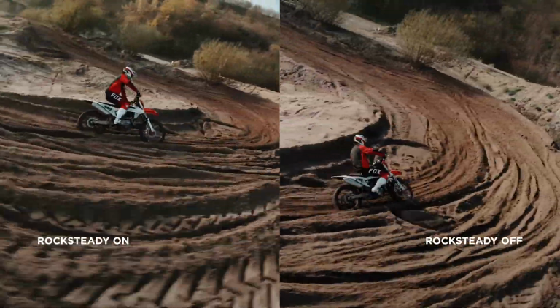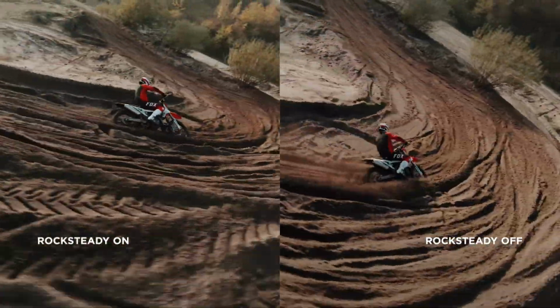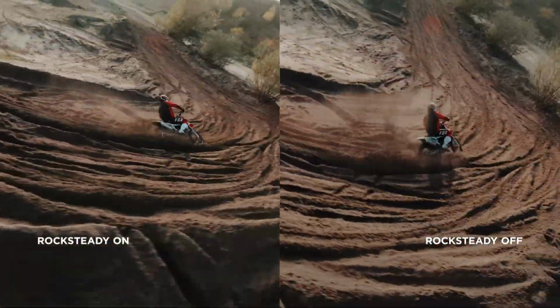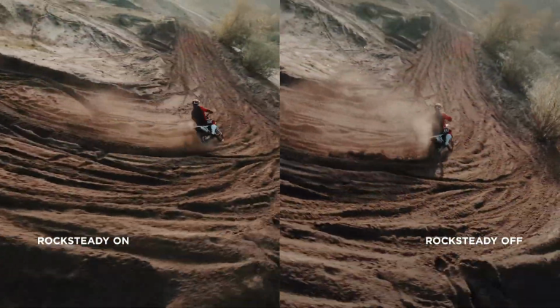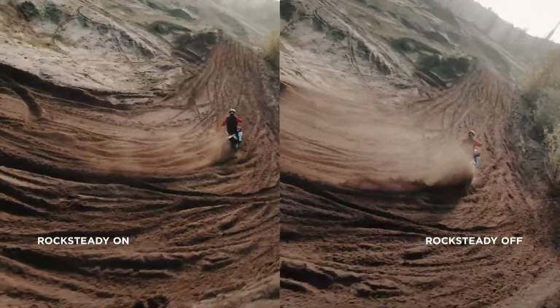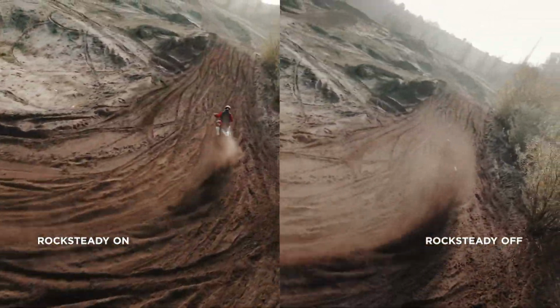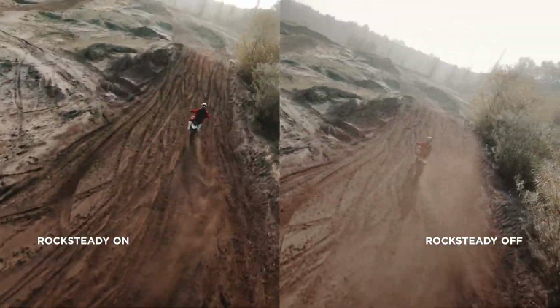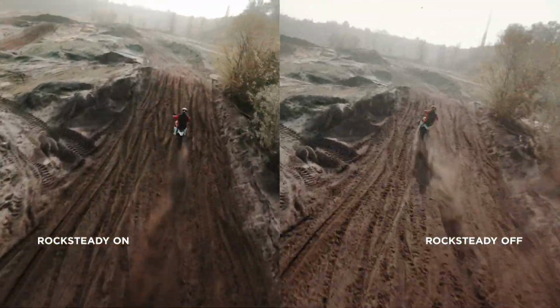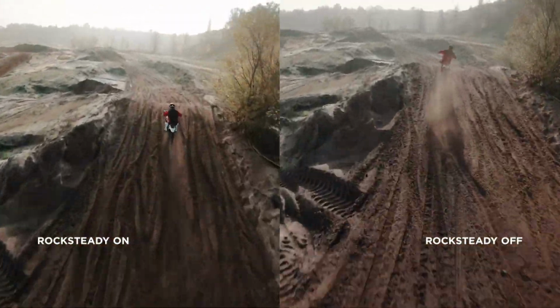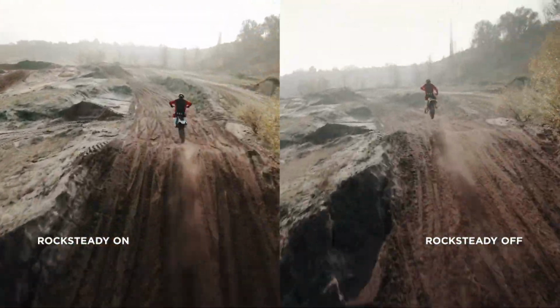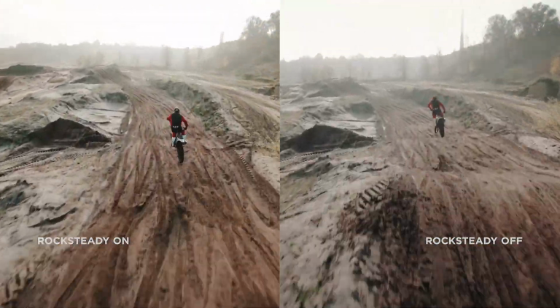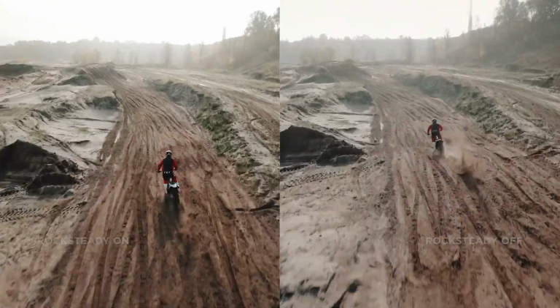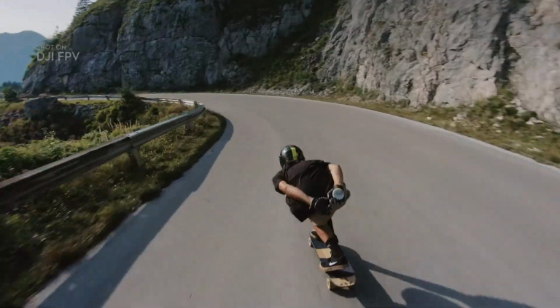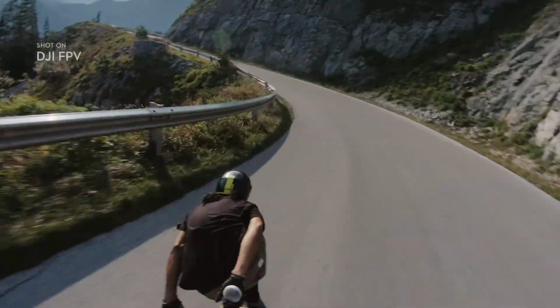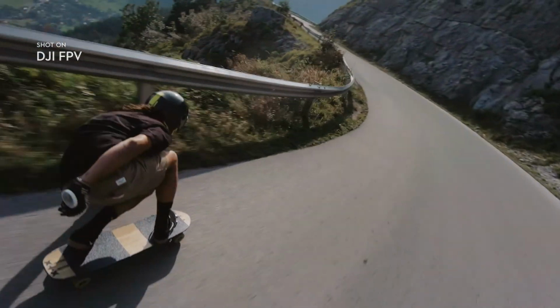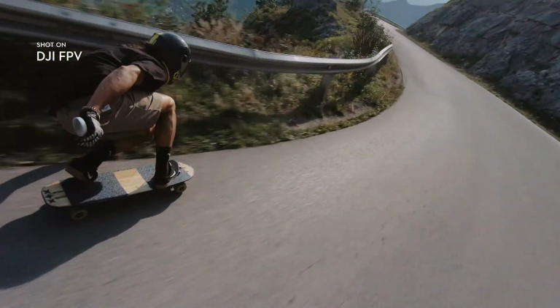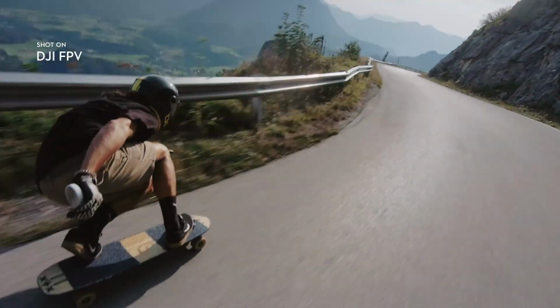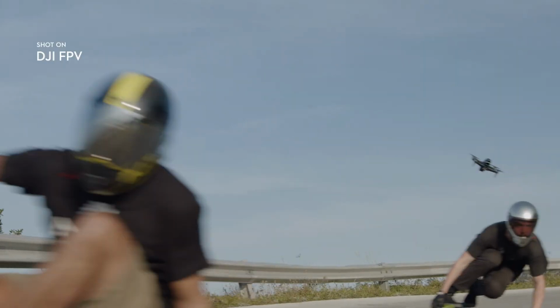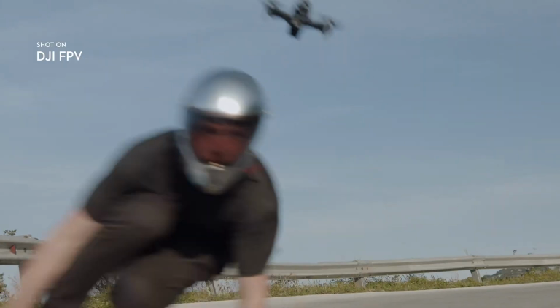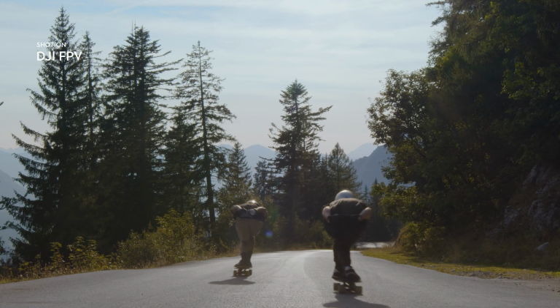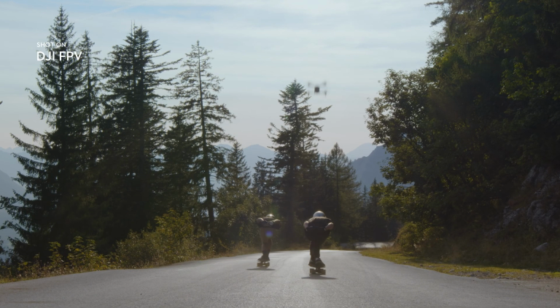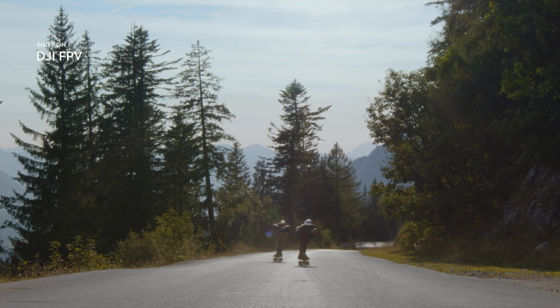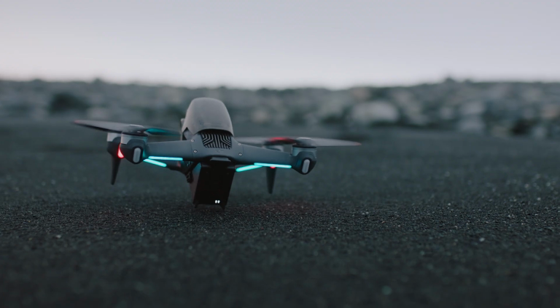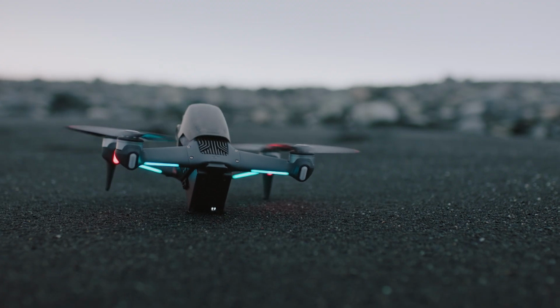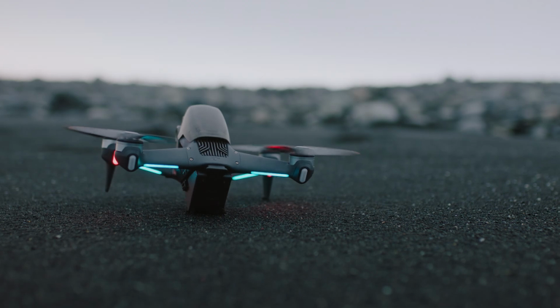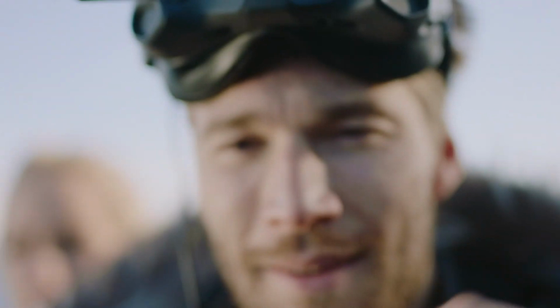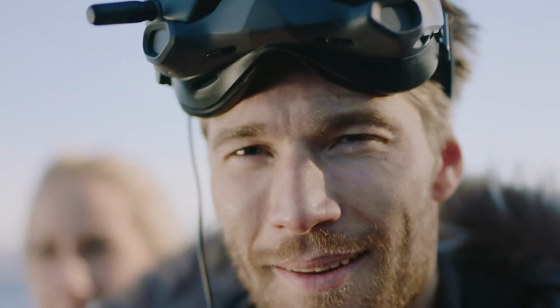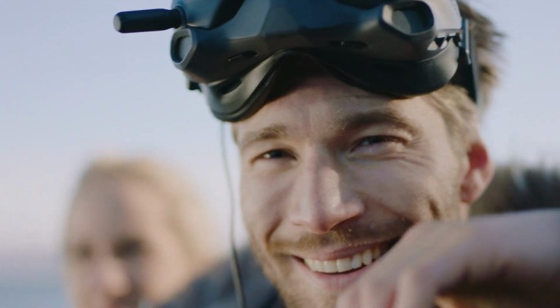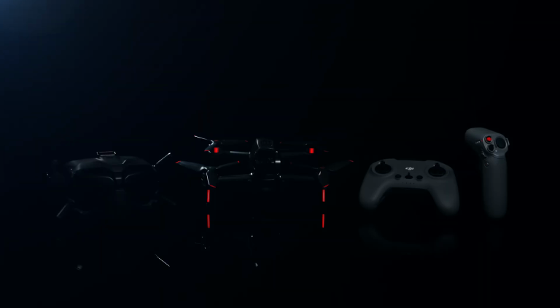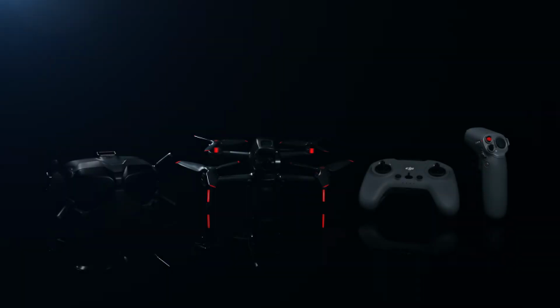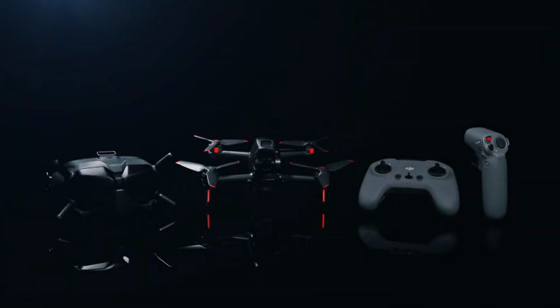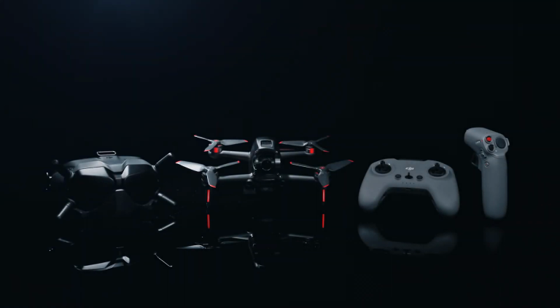Footage stays super-smooth, thanks to integrated RockSteady technology. This is DJI FPV.